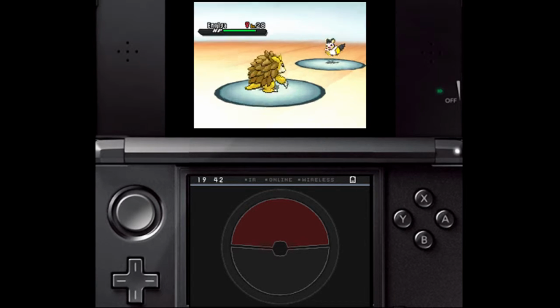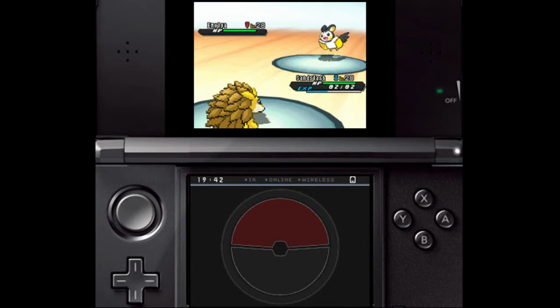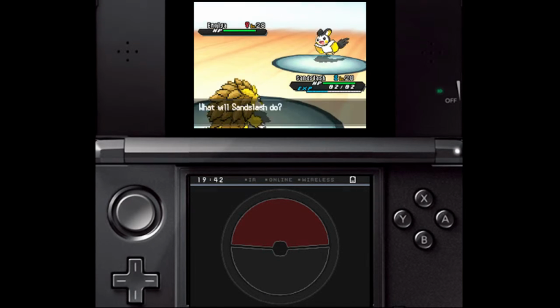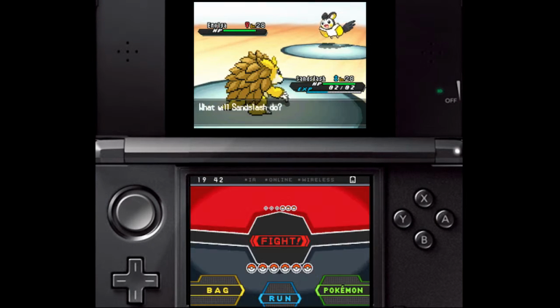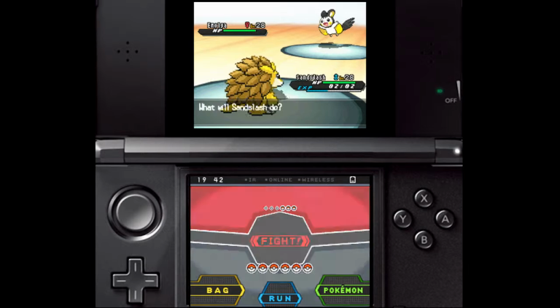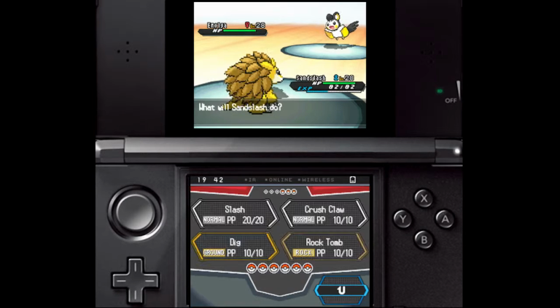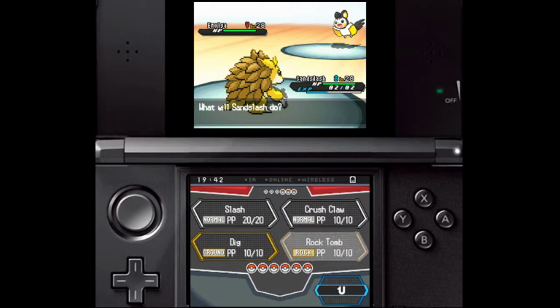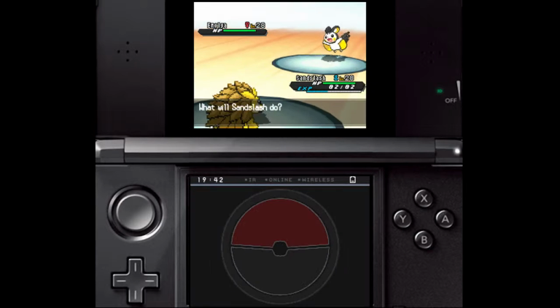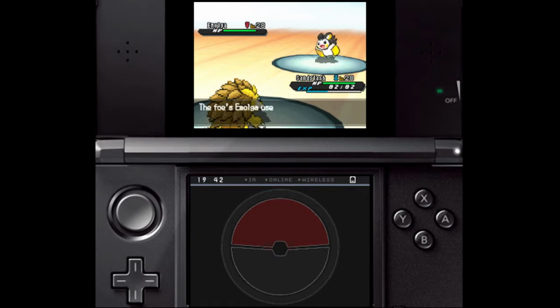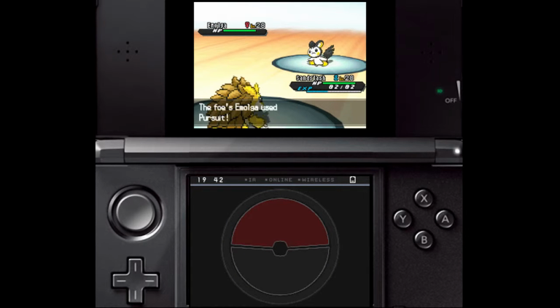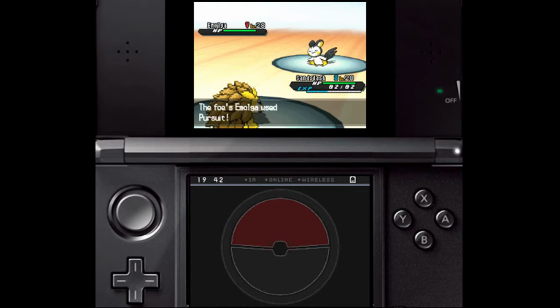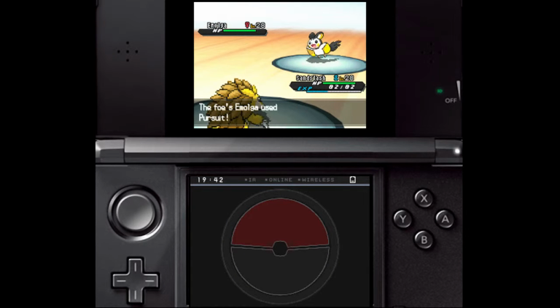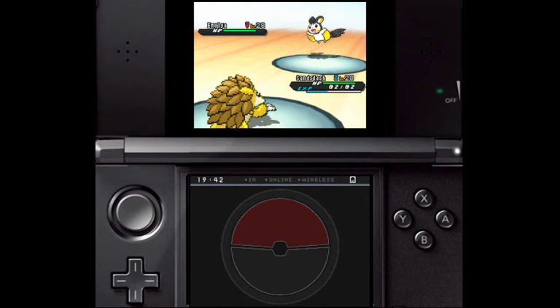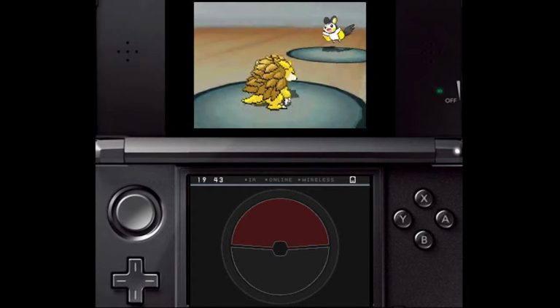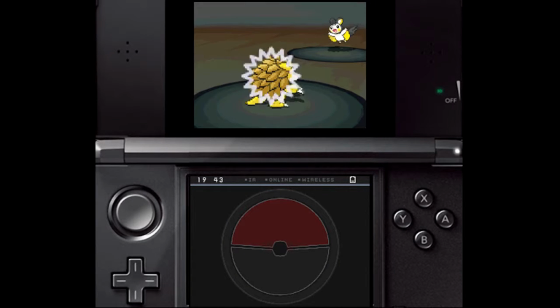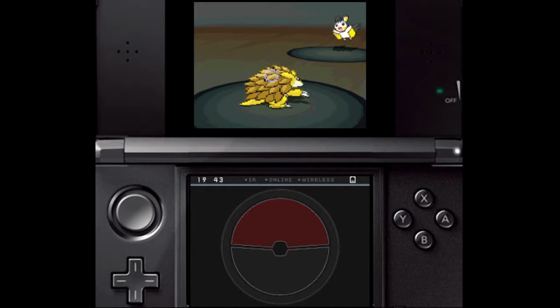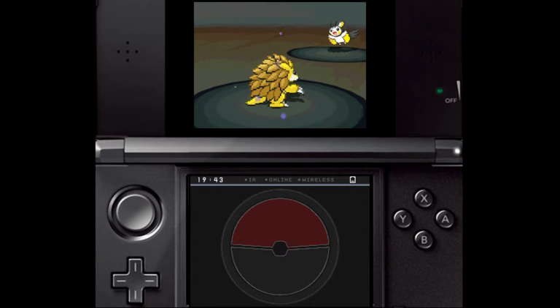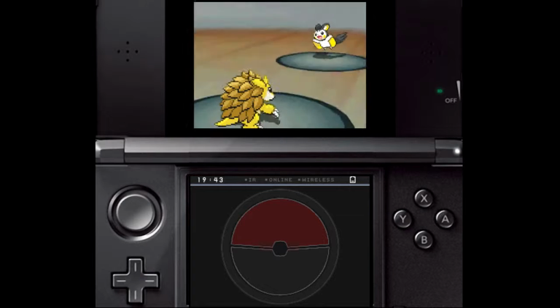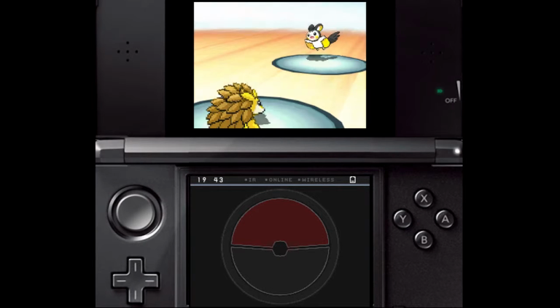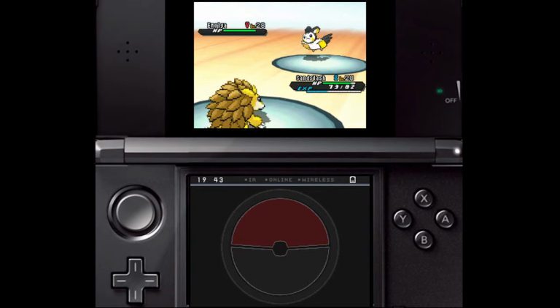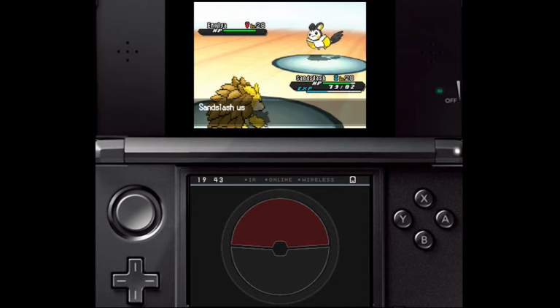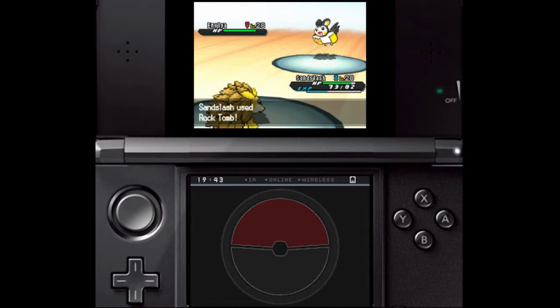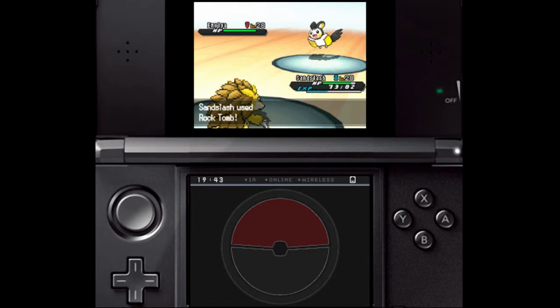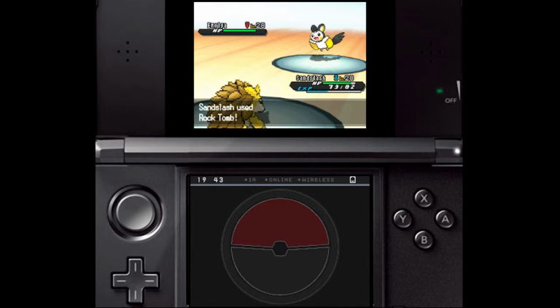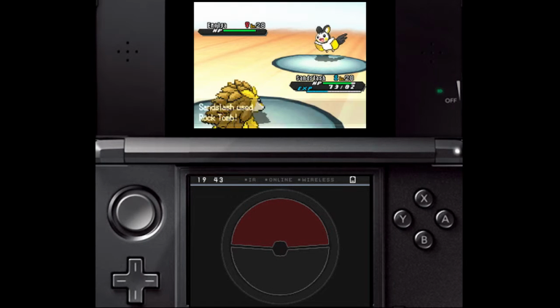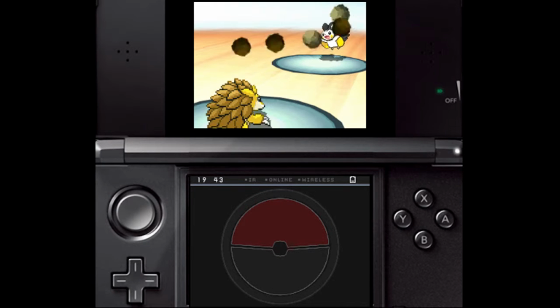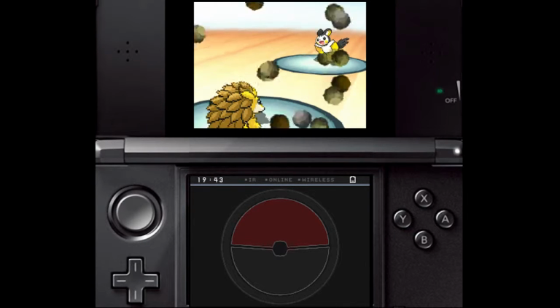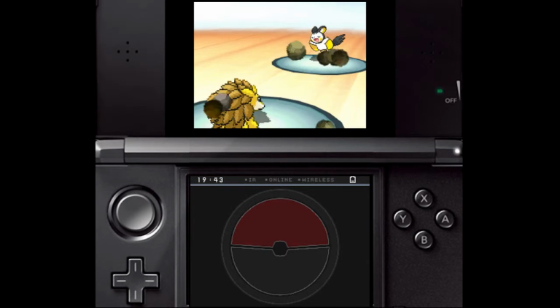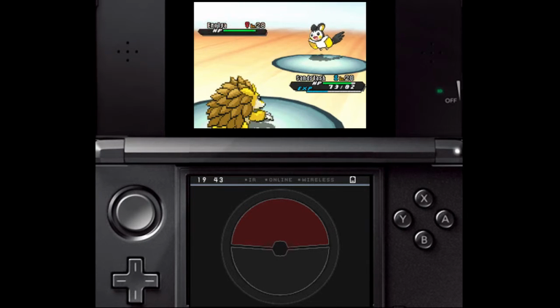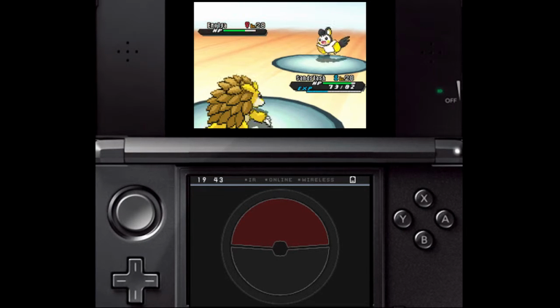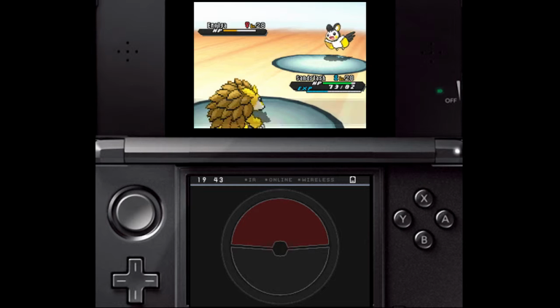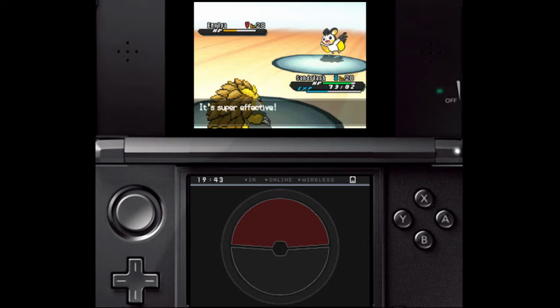Whatever you do though, don't send out a Ground-type first, as Elessa's first Pokémon, Emolga, is part-Flying and immune to Ground moves. However, if your Ground Pokémon has strong non-Ground moves, that's fine.